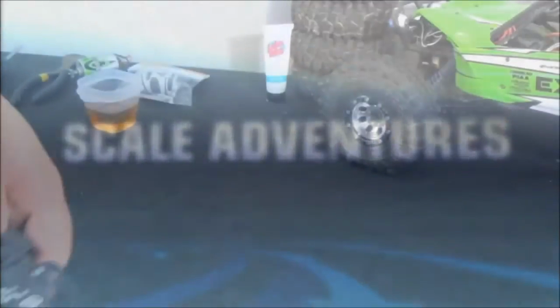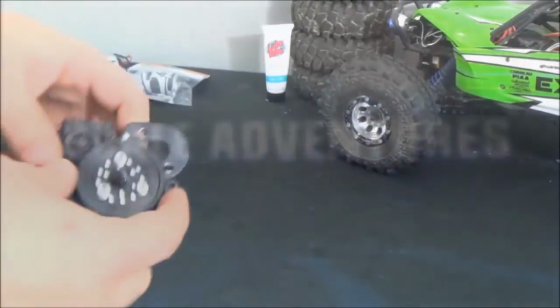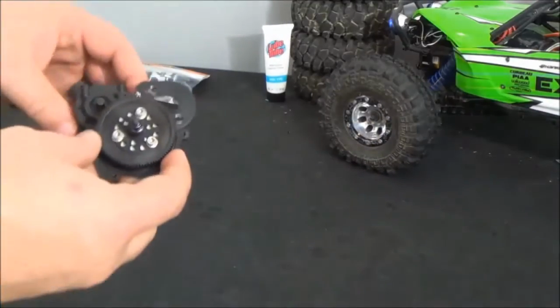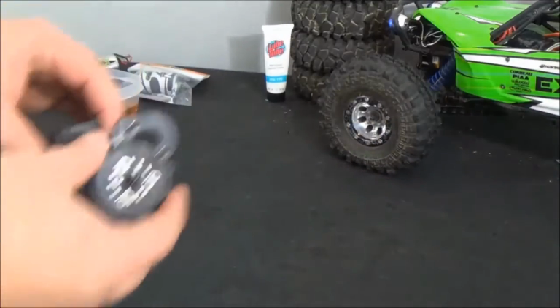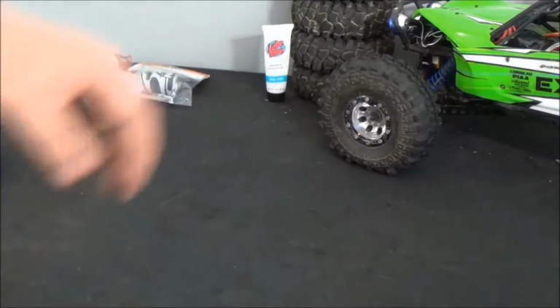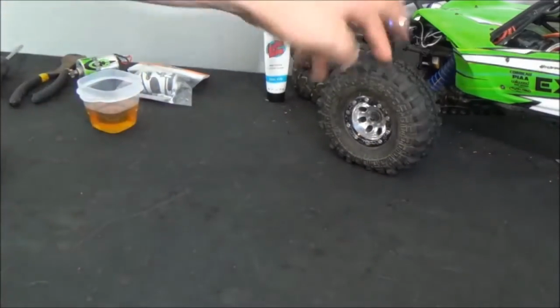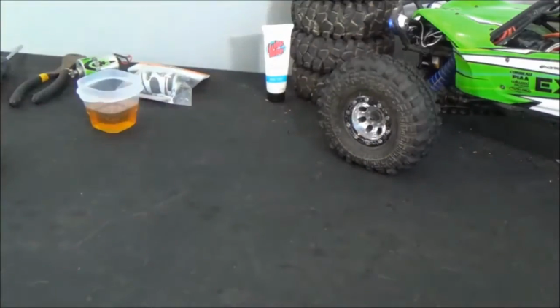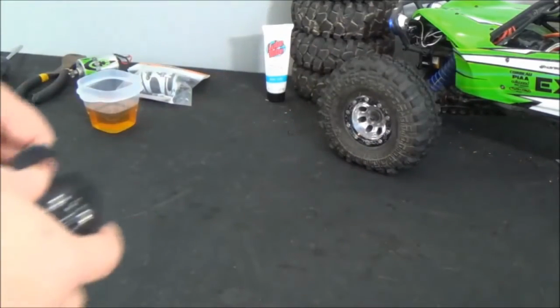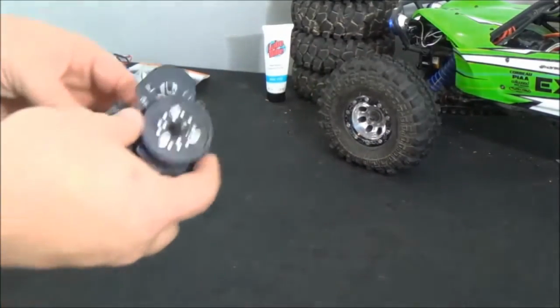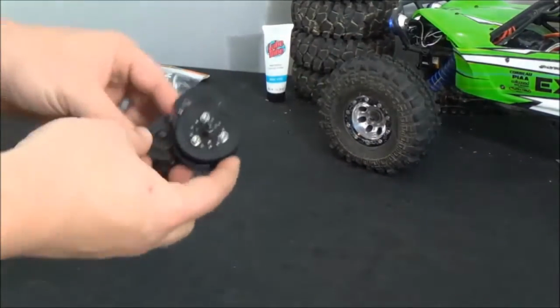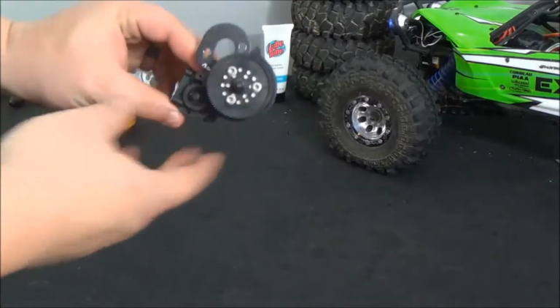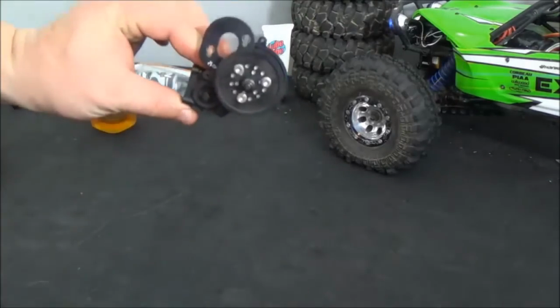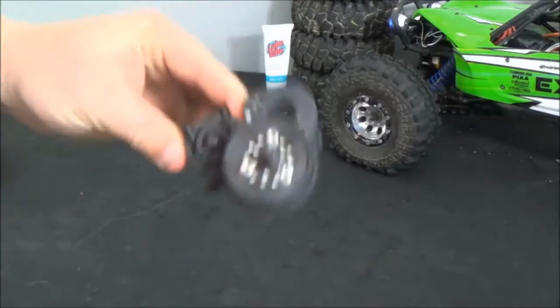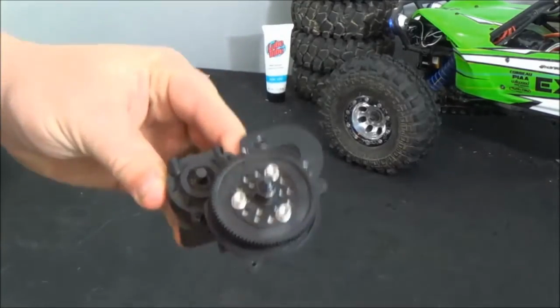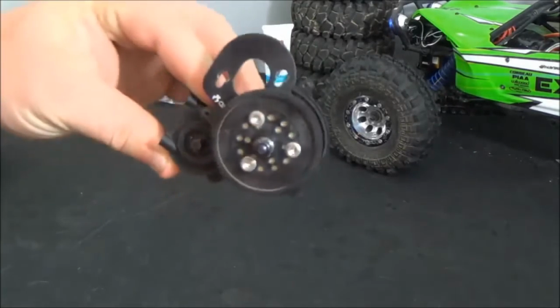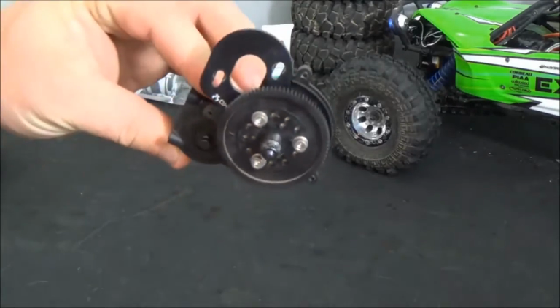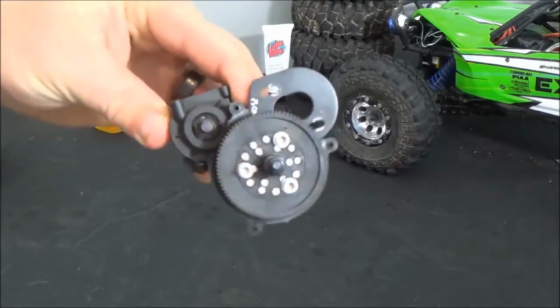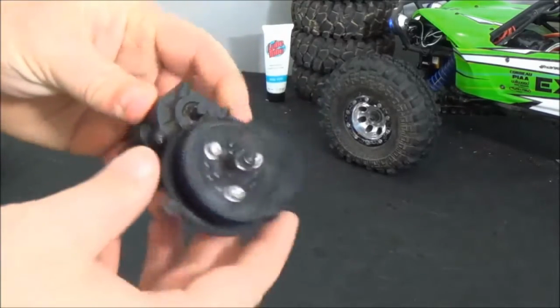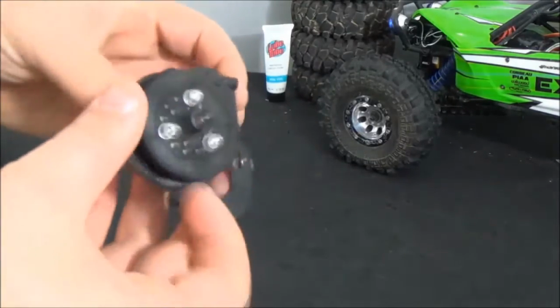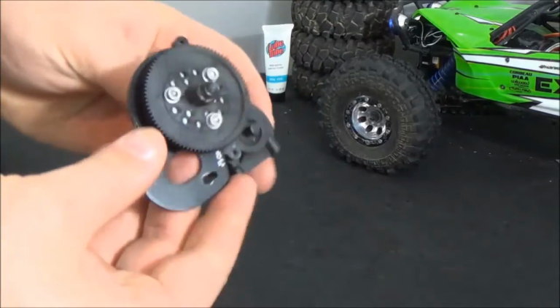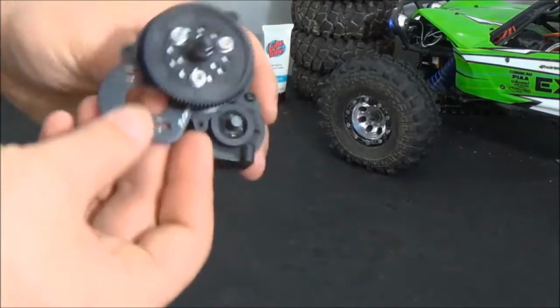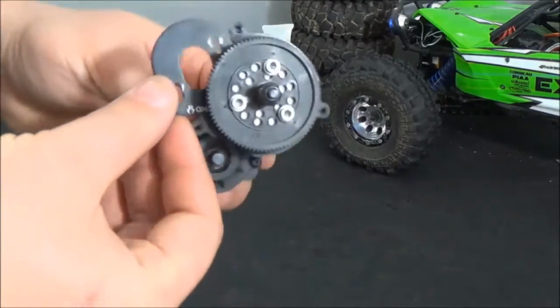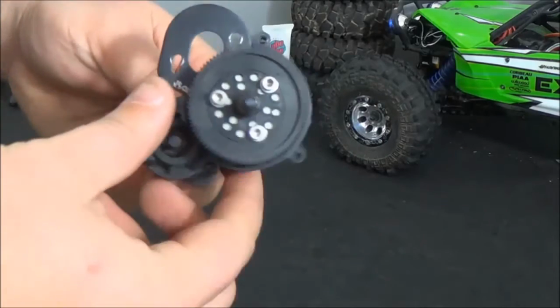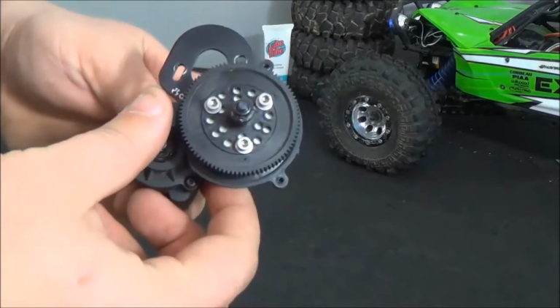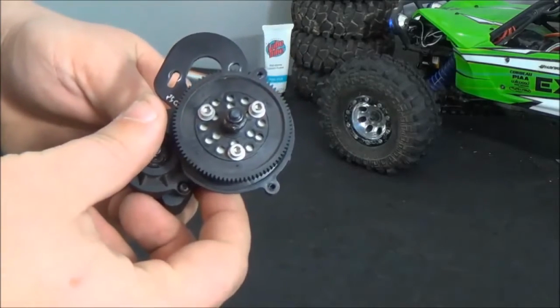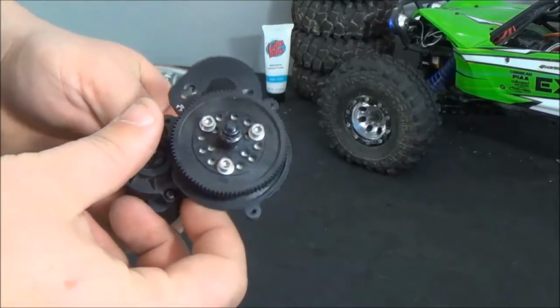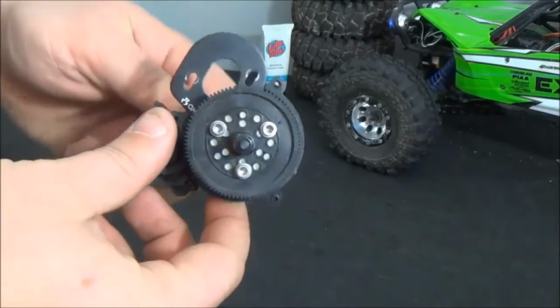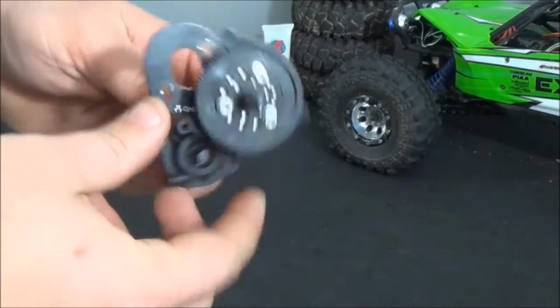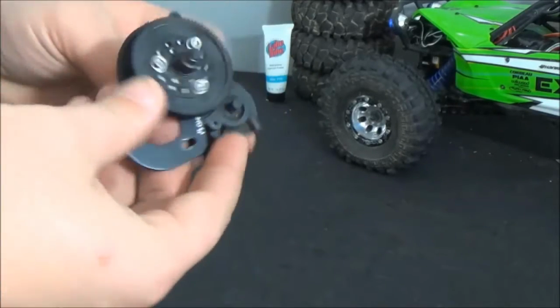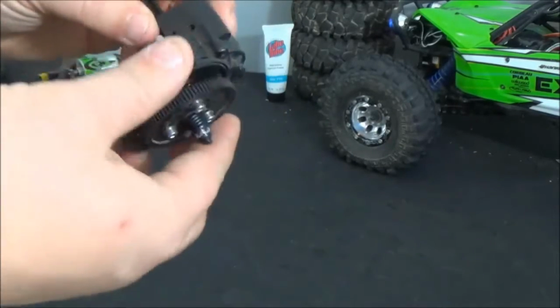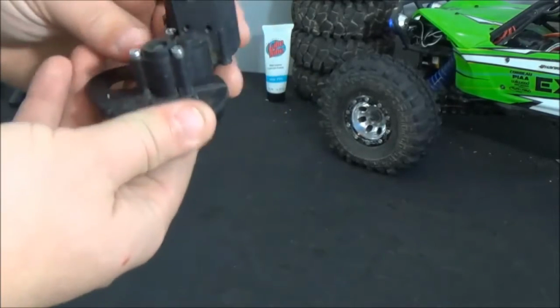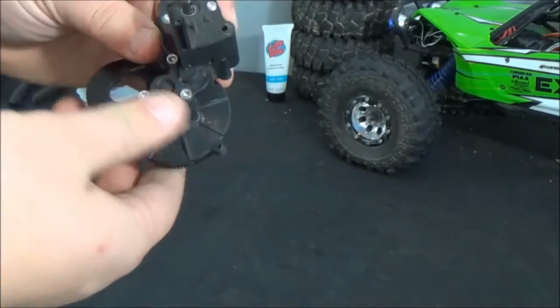Alright YouTube, in this edition of our Wraith Project, this is part one. We're going to show you guys how to take apart, clean, grease, and basically rebuild your Axial Wraith transmission.